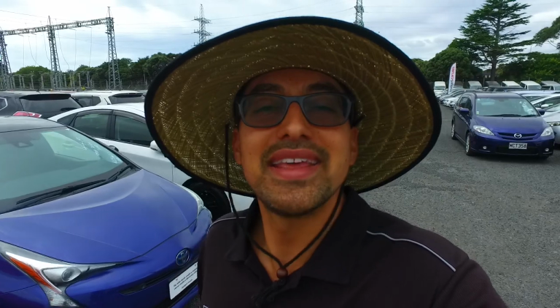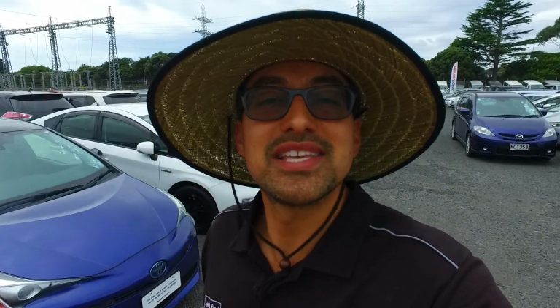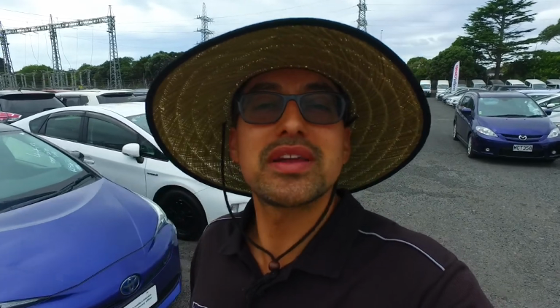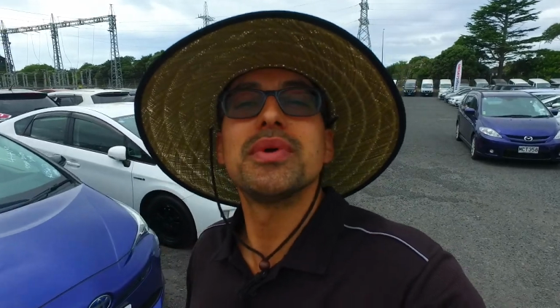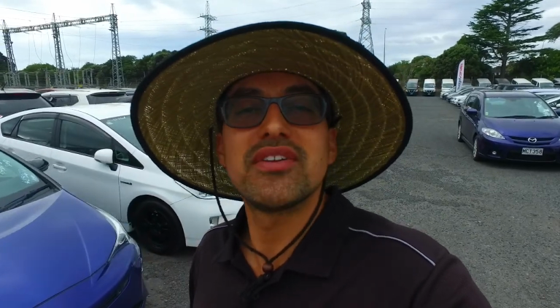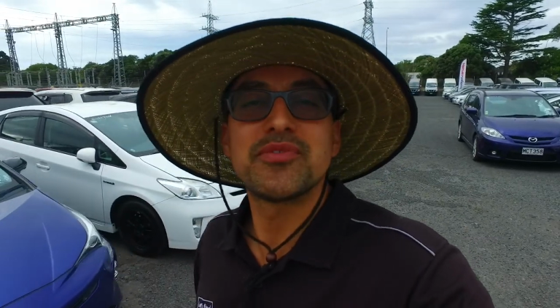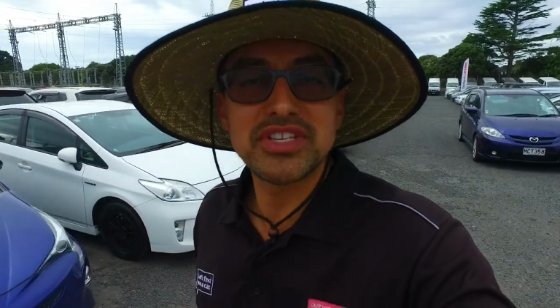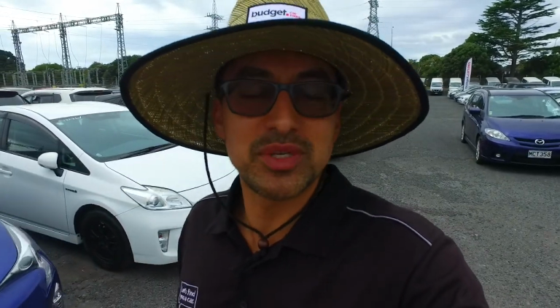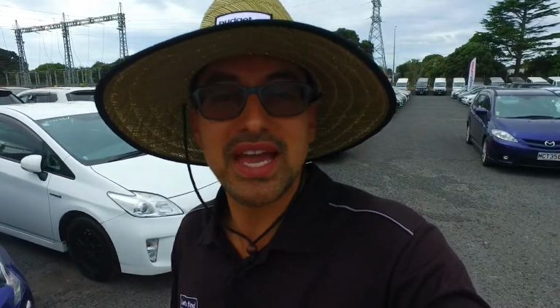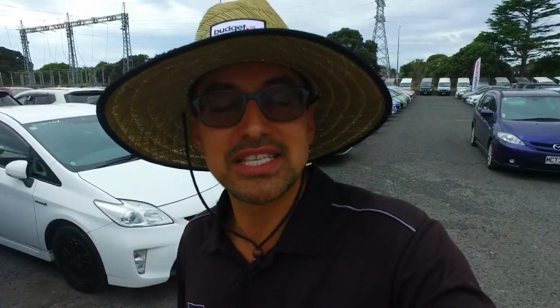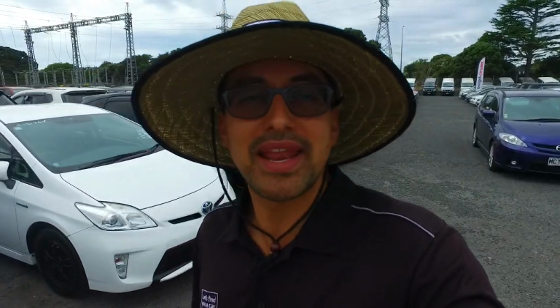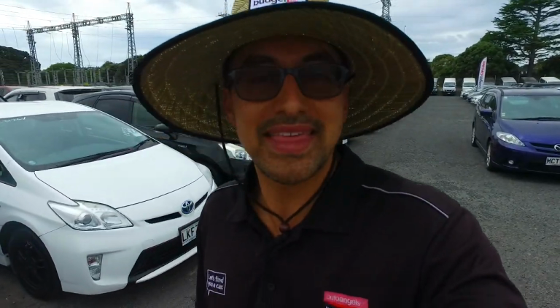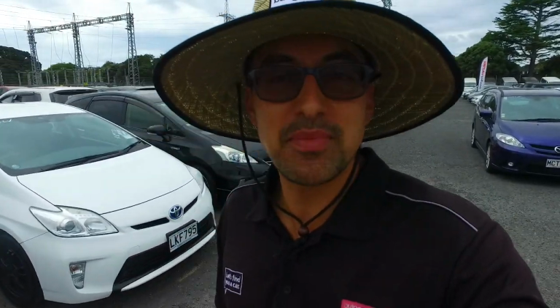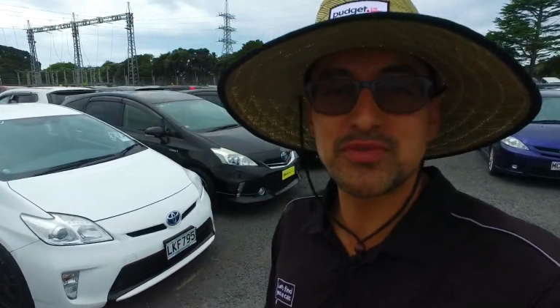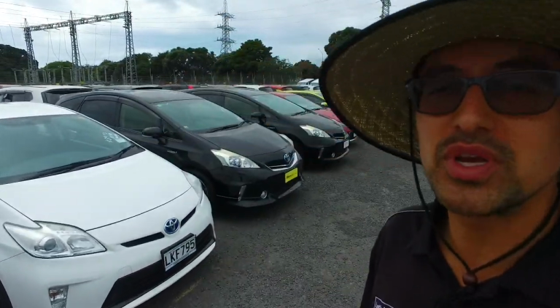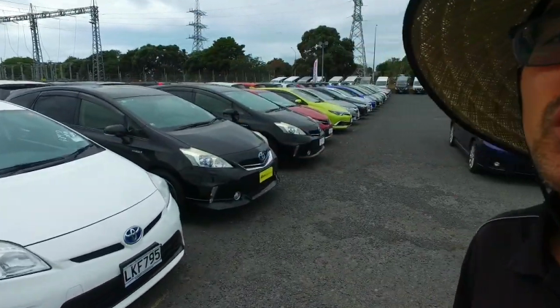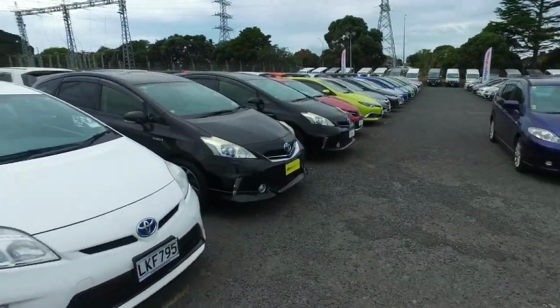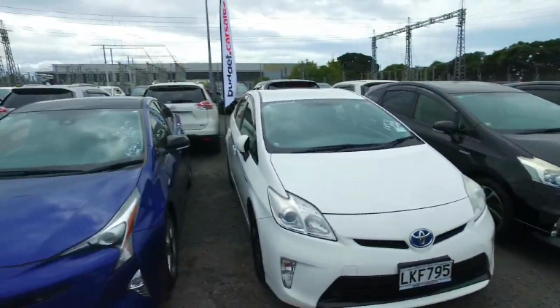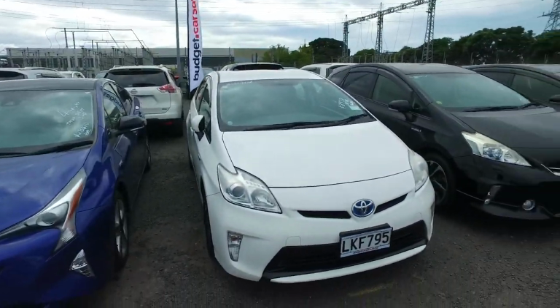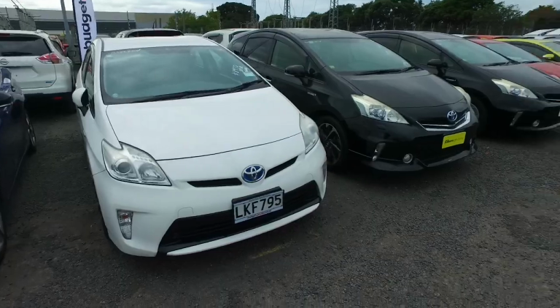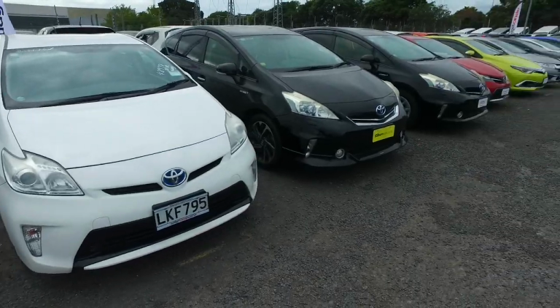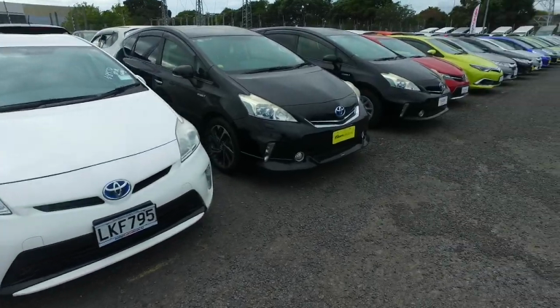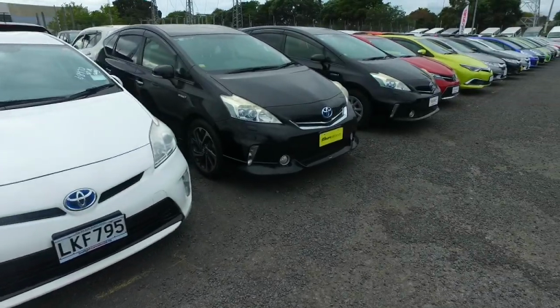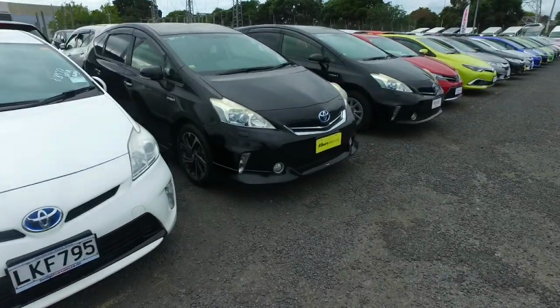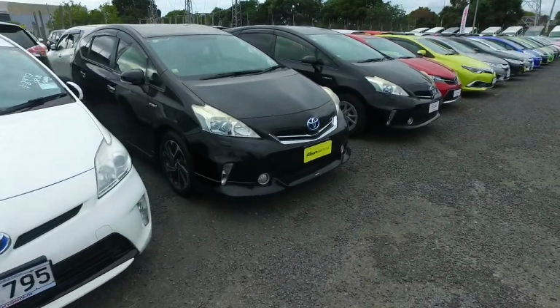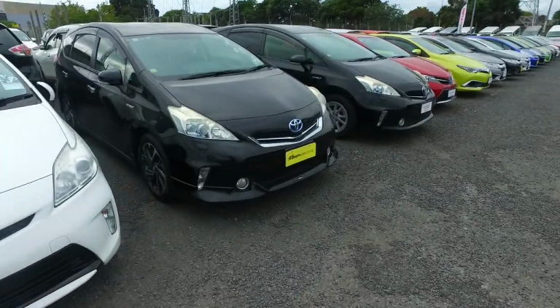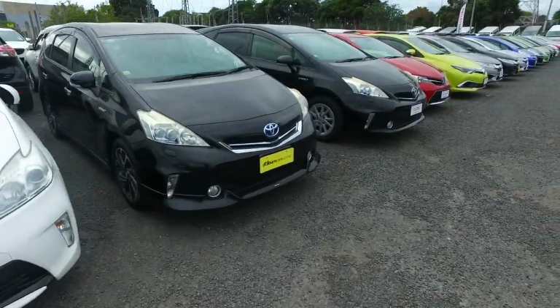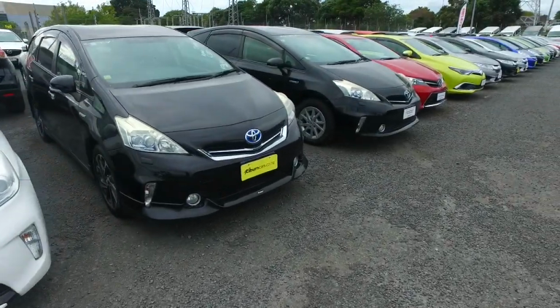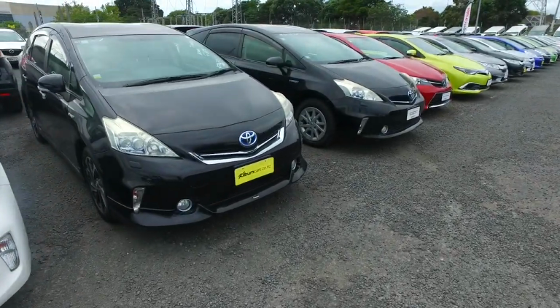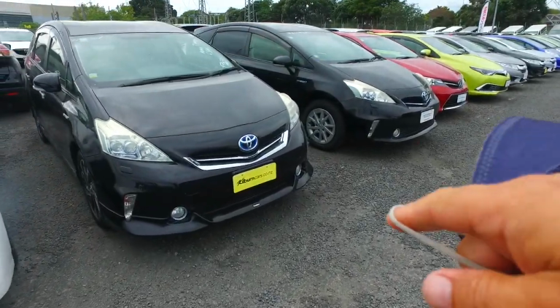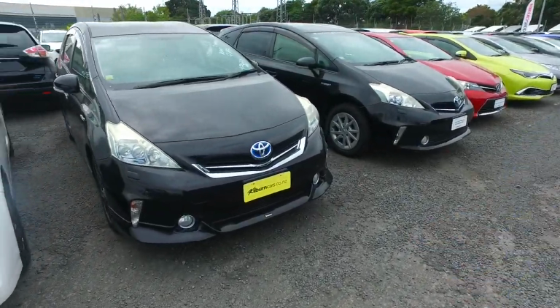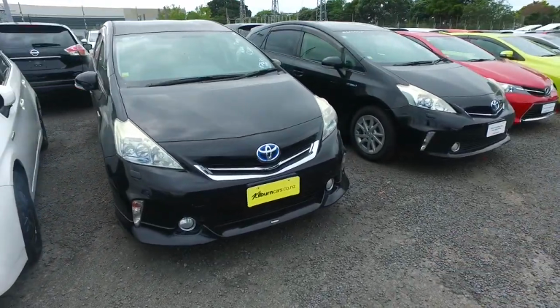Hey there Selwak, Tomo here again from Budget and Kilburn Cars in Manica. Thank you very much for your email inquiry in regards to one of our Toyota Prado Alphas, in particular this one here.